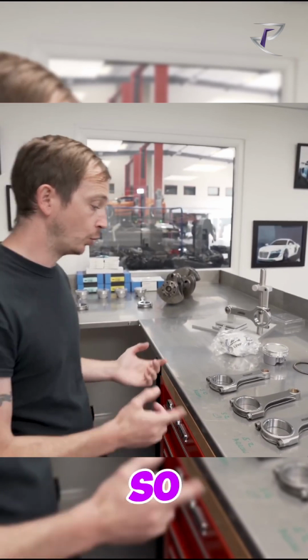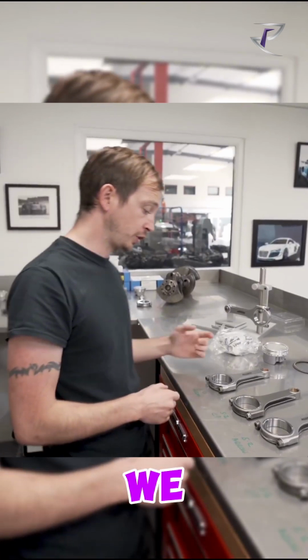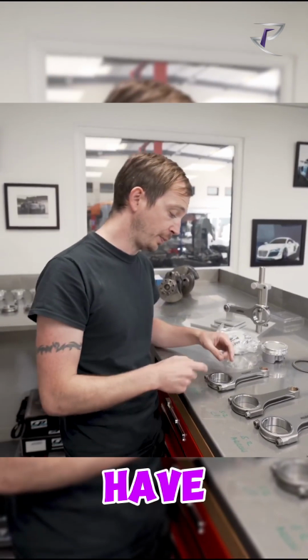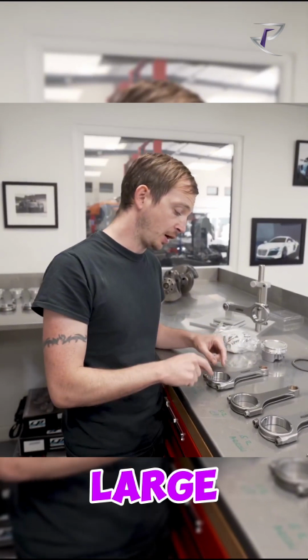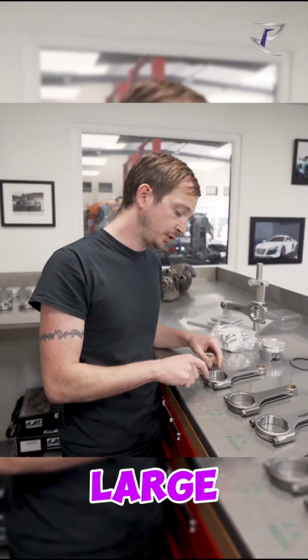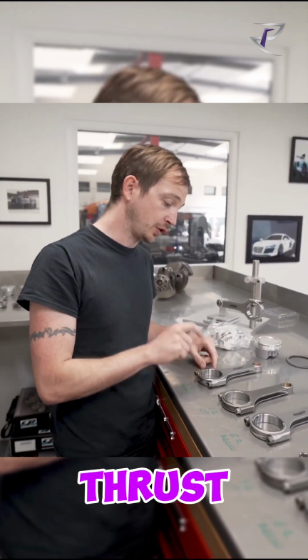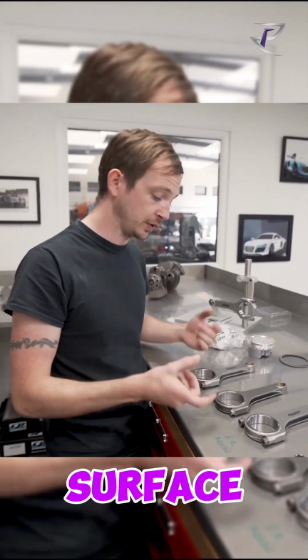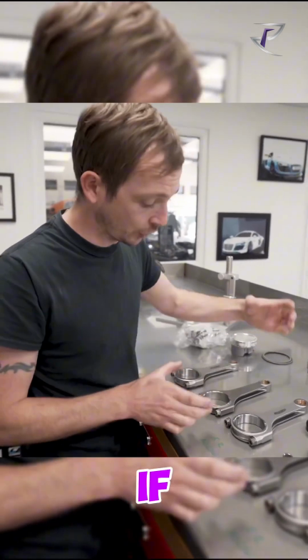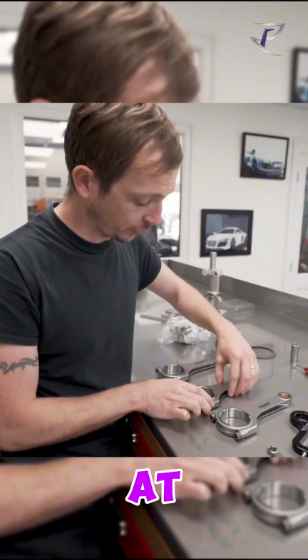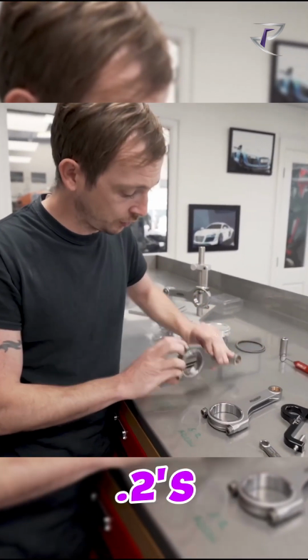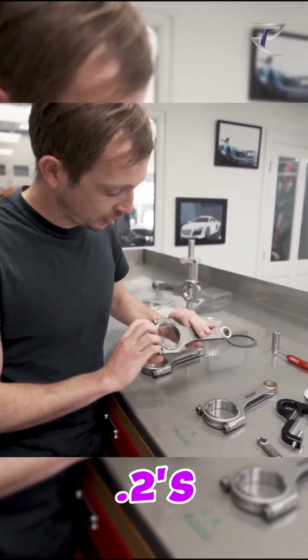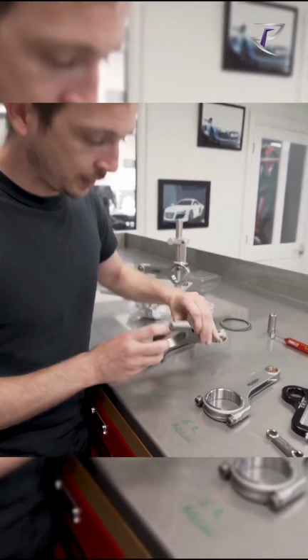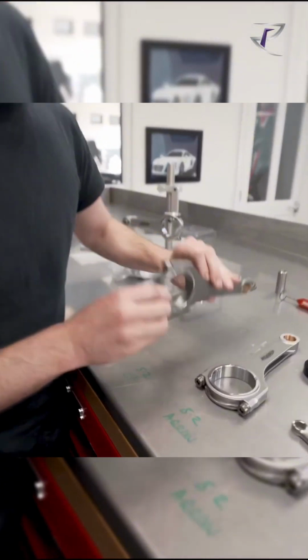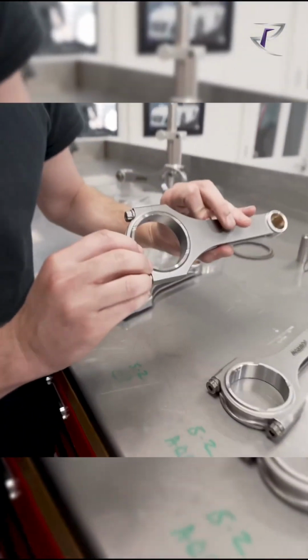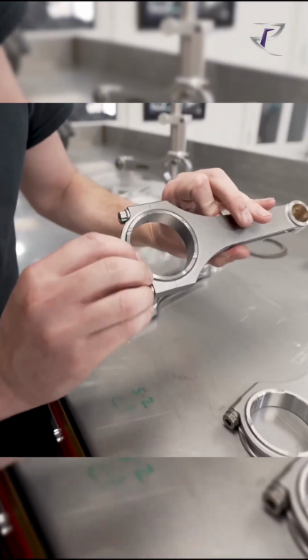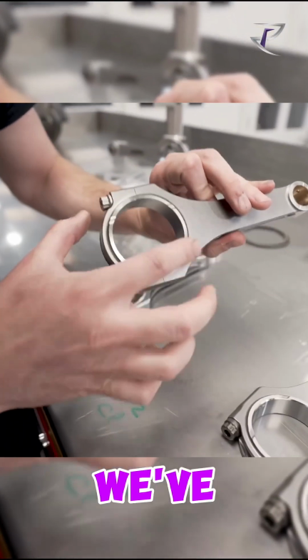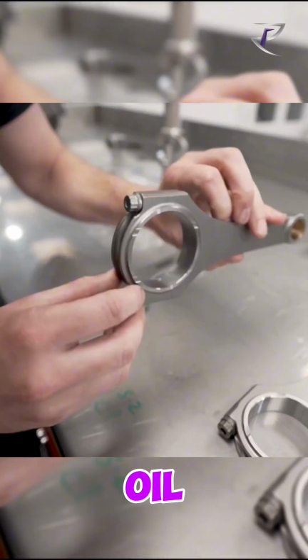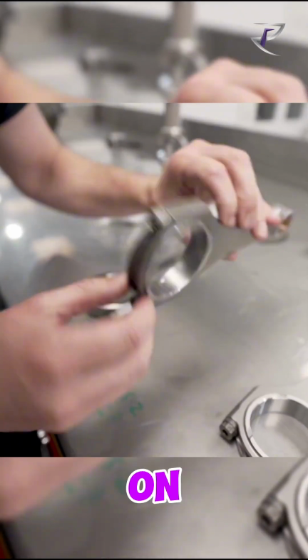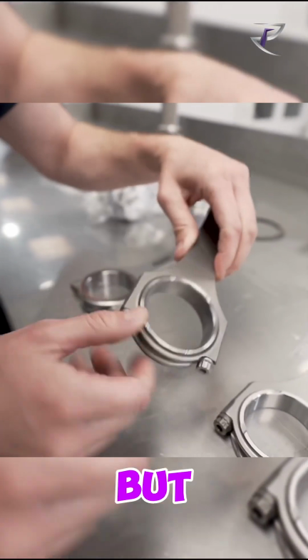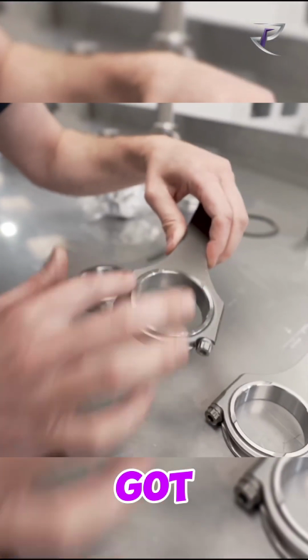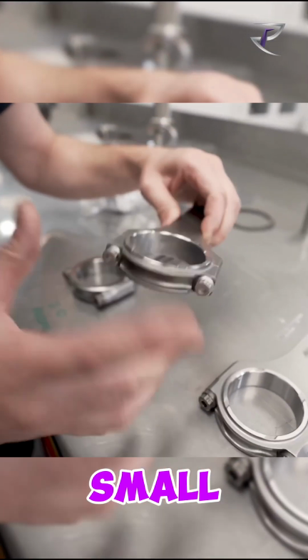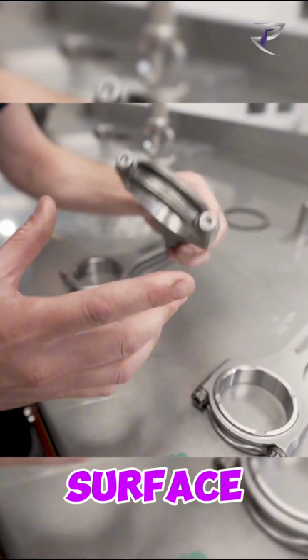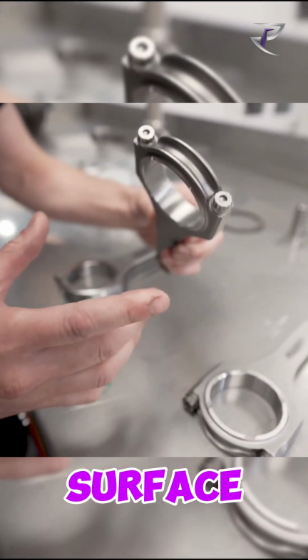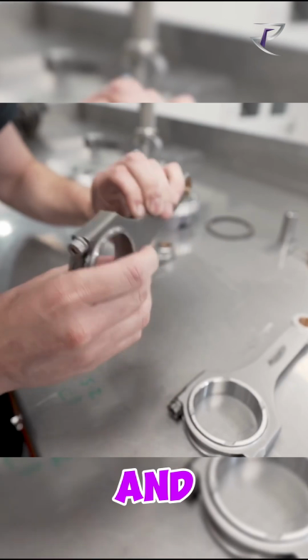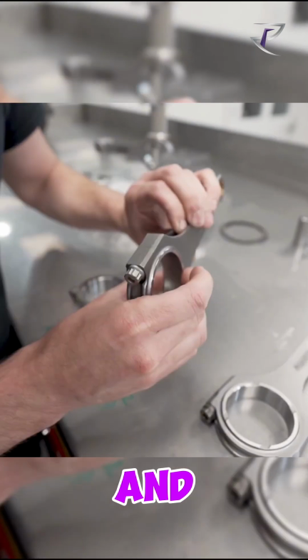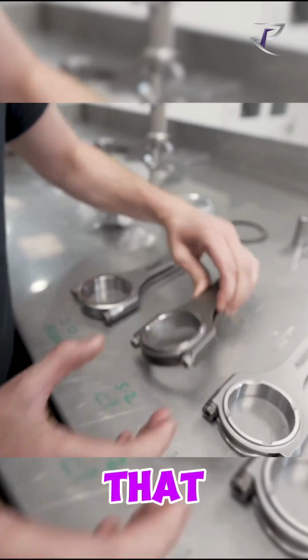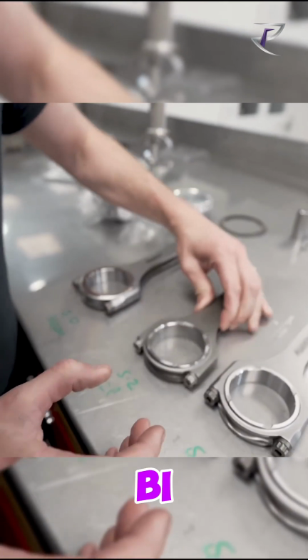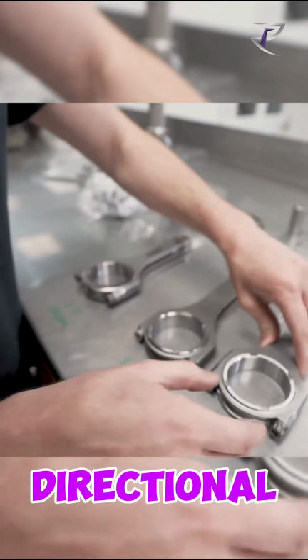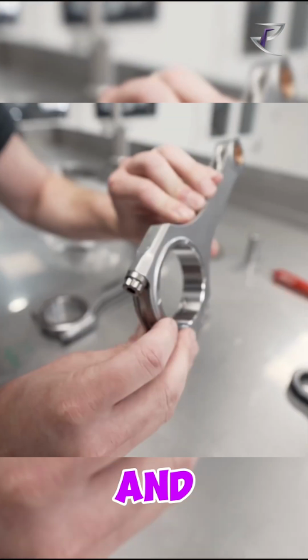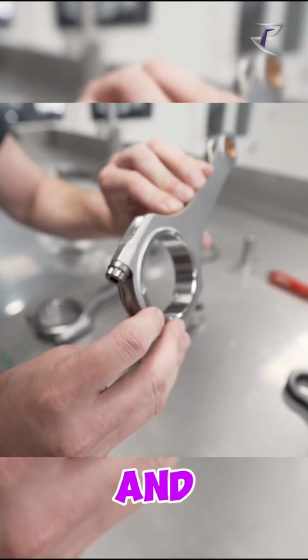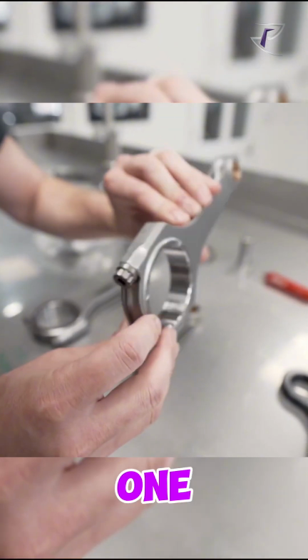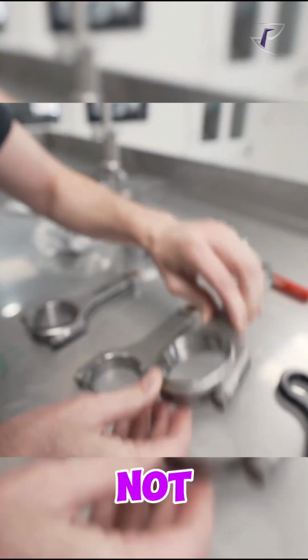So what we have is a large thrust surface. If you look at the 5.2s, we've got a small oil relief on each one, but we've got a small thrust surface — and that one is bi-directional, and that one is not.